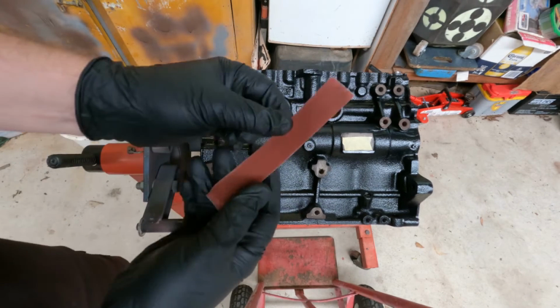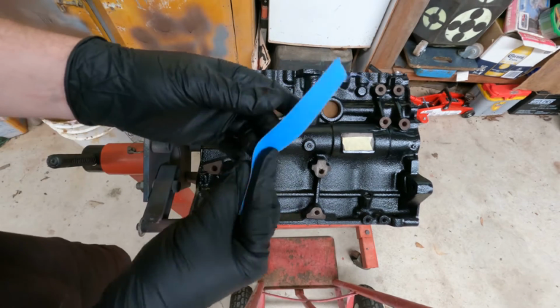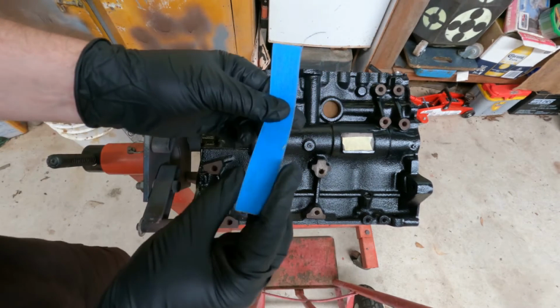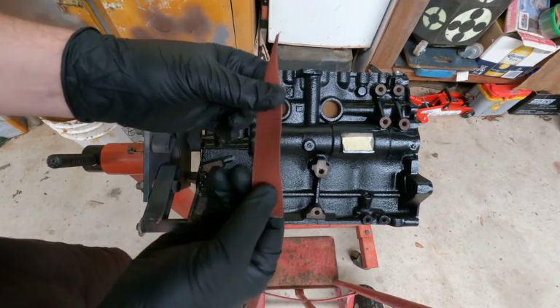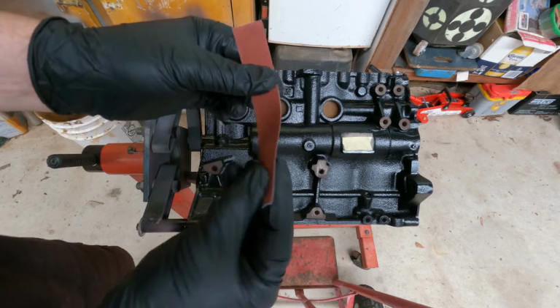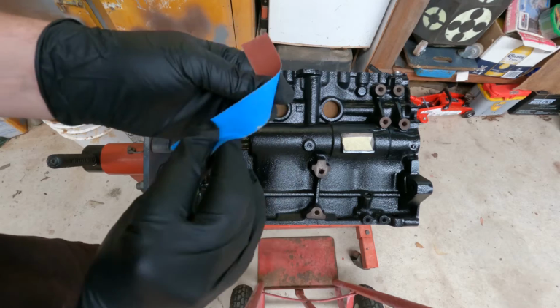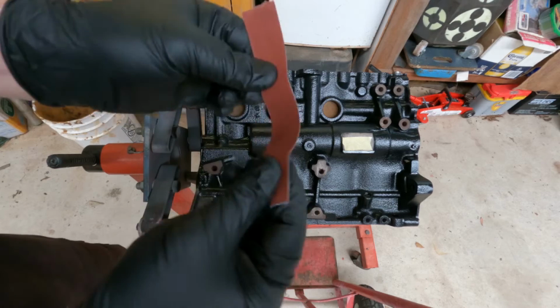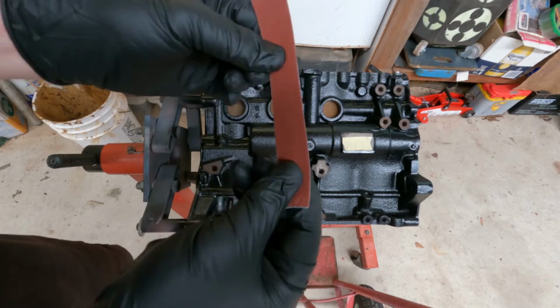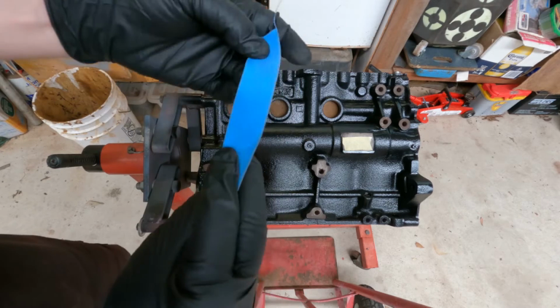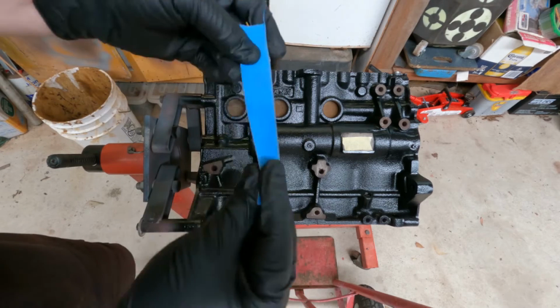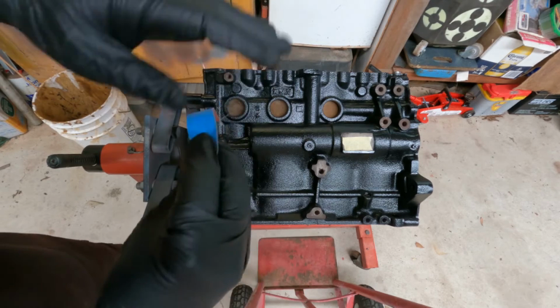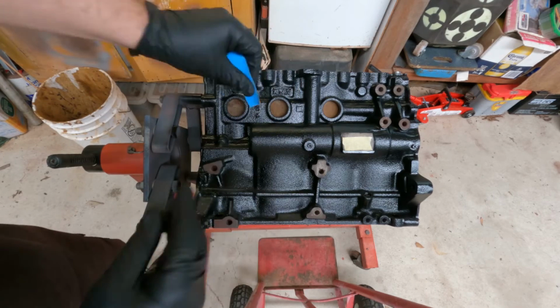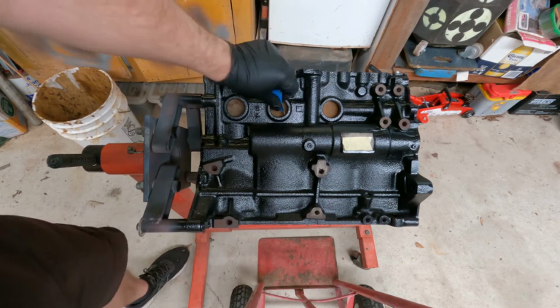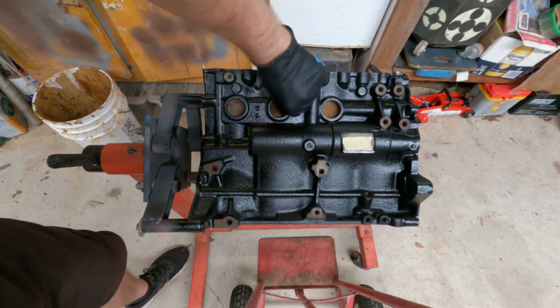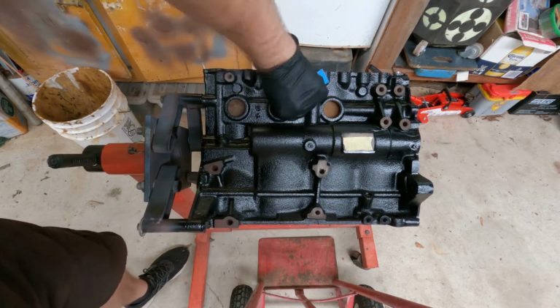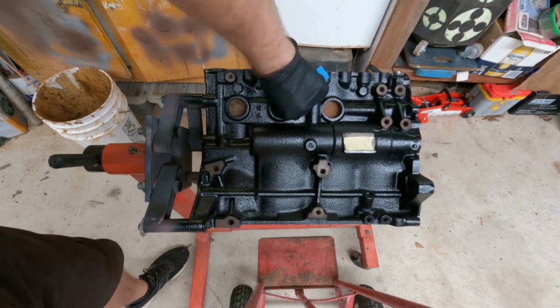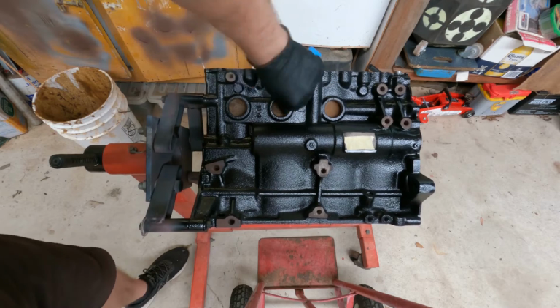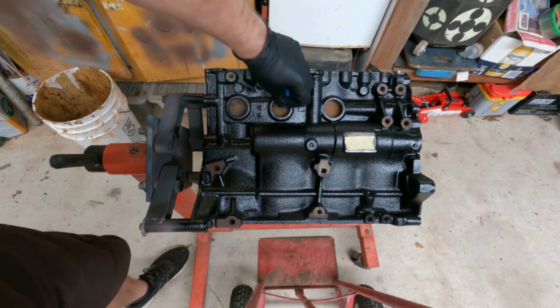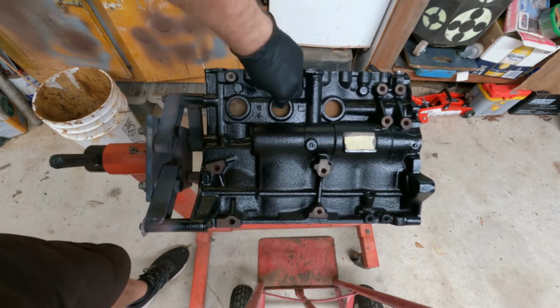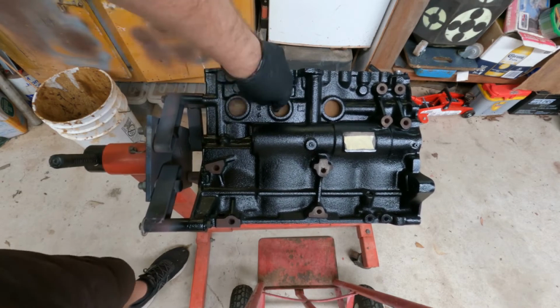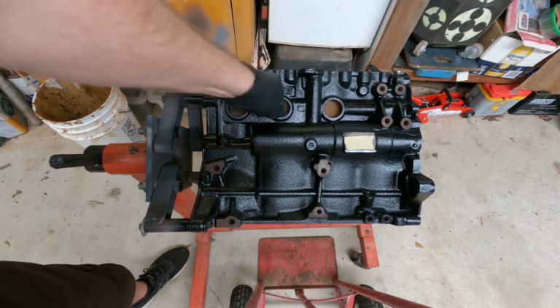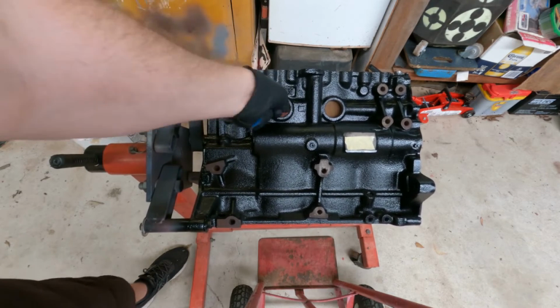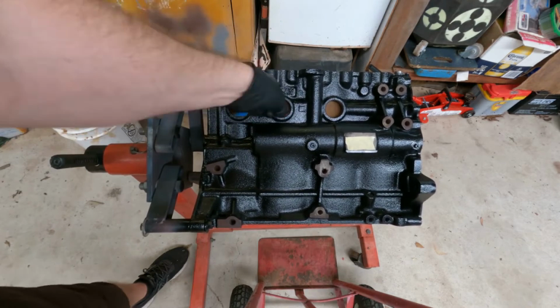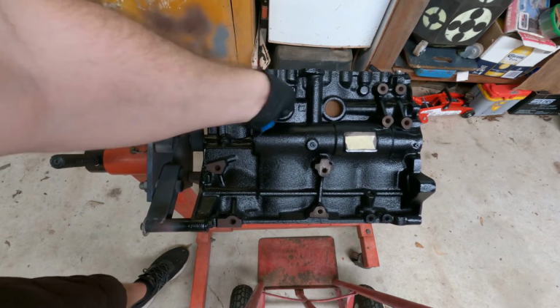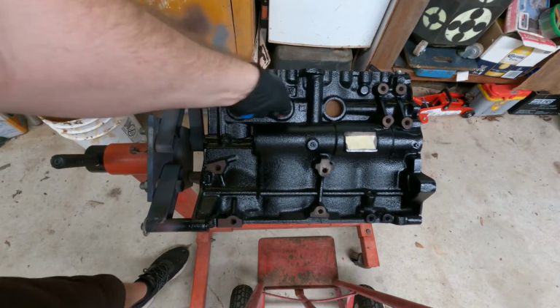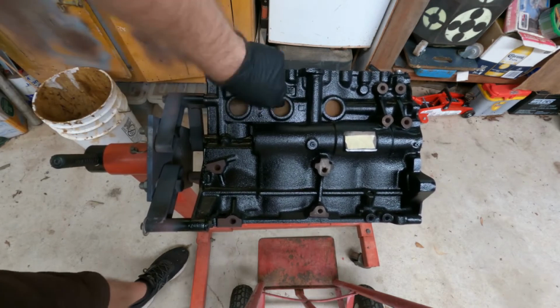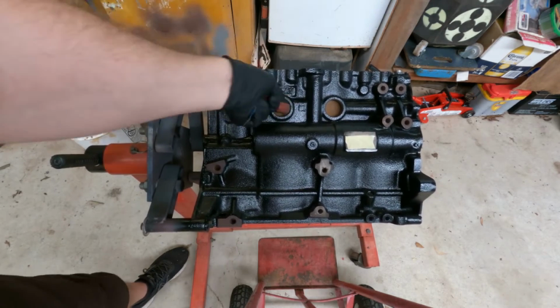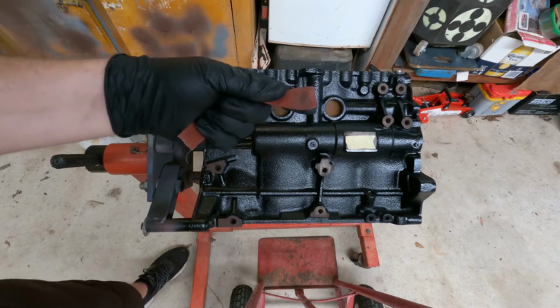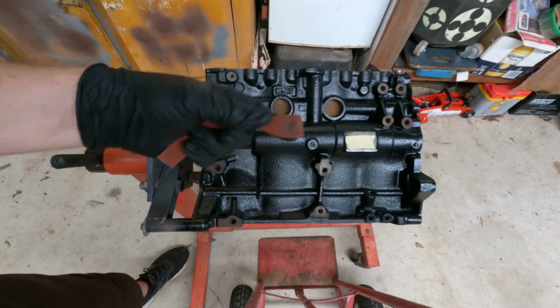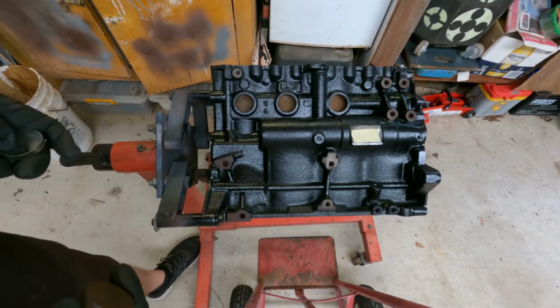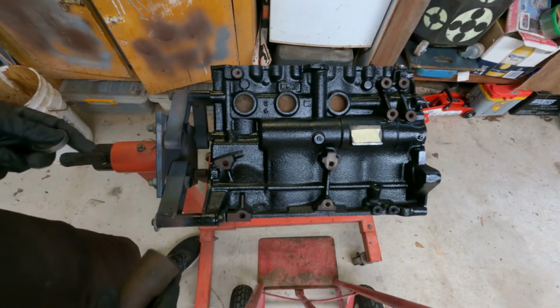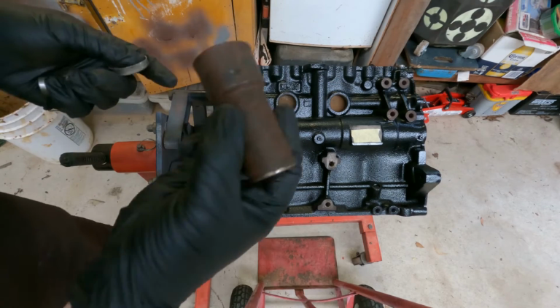The best thing to use is emery tape and a very thick sturdy cloth tape. Just go on the insides of each hole and make sure that all the gasket material has been sufficiently removed.